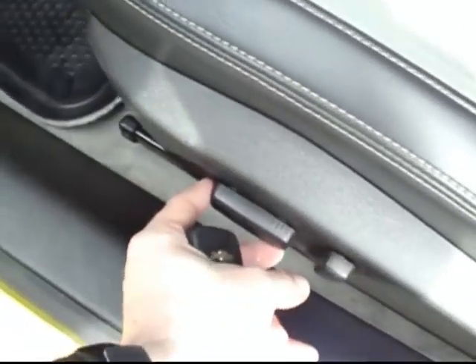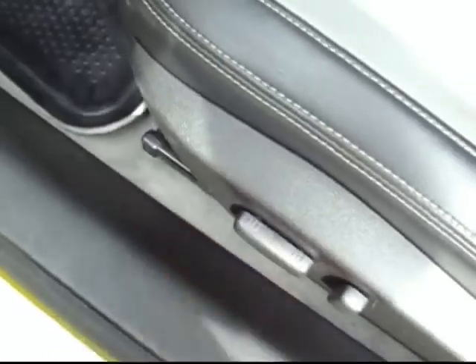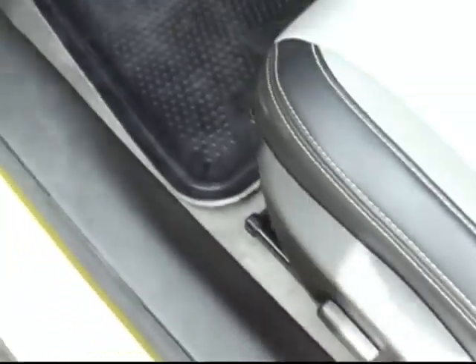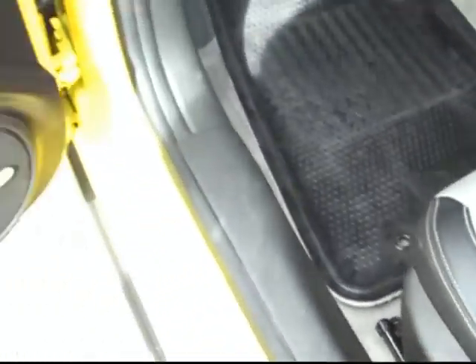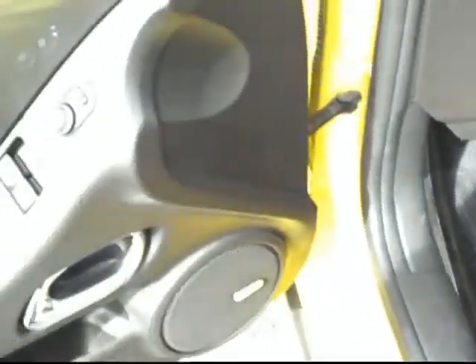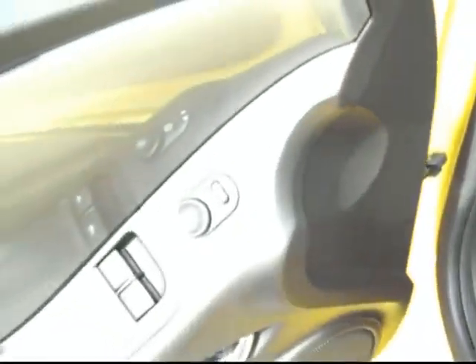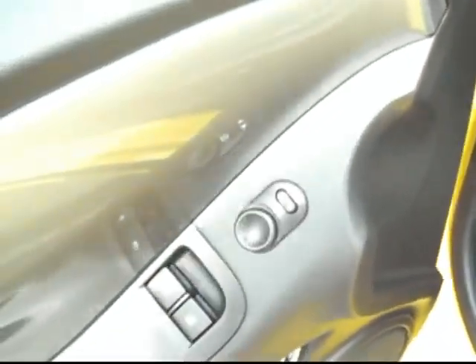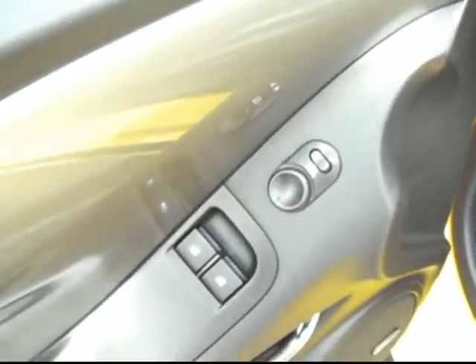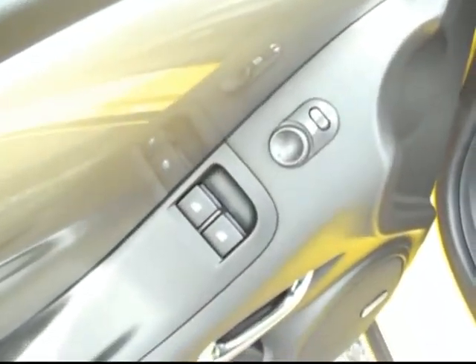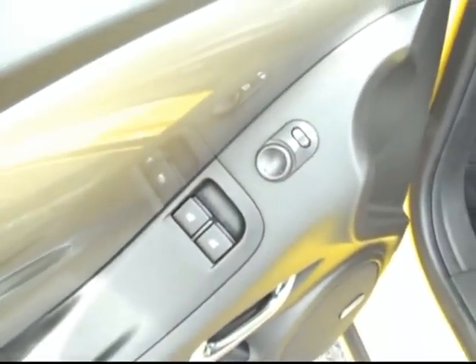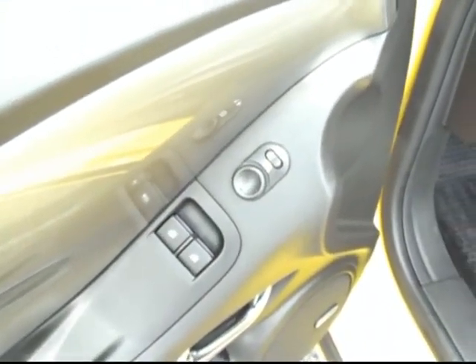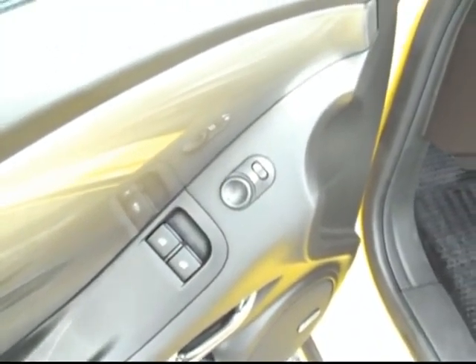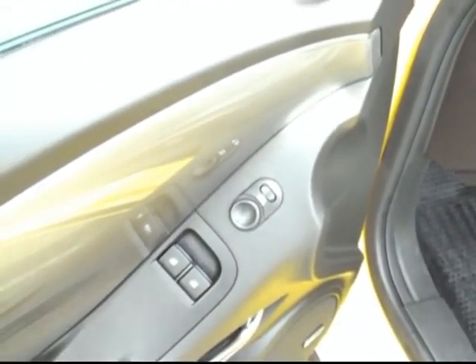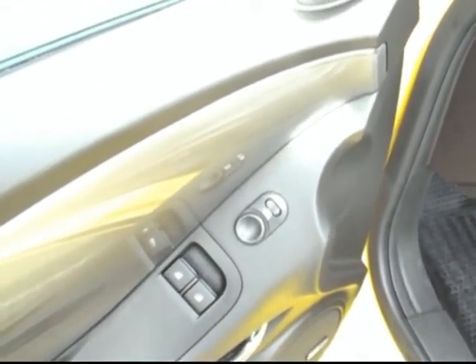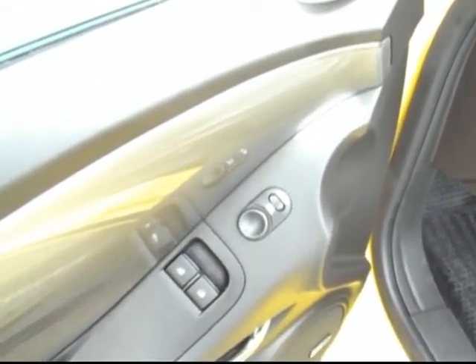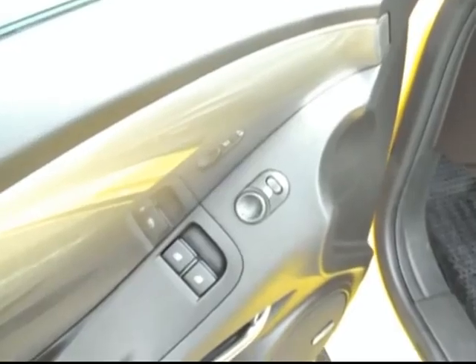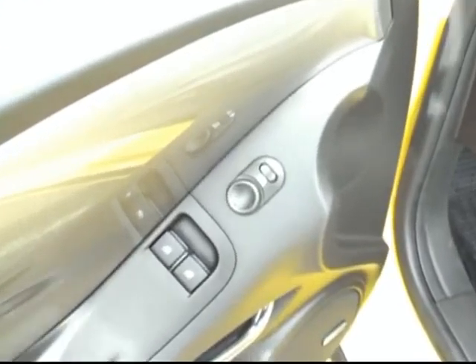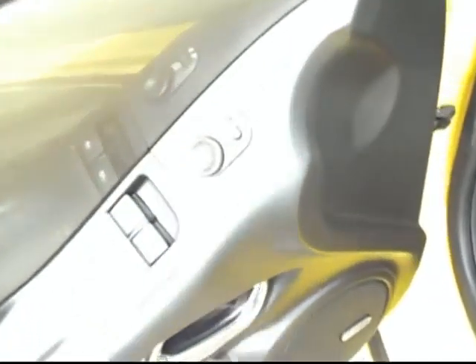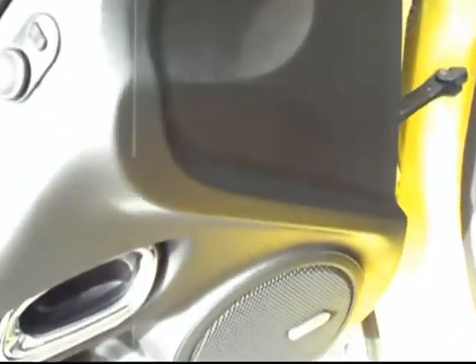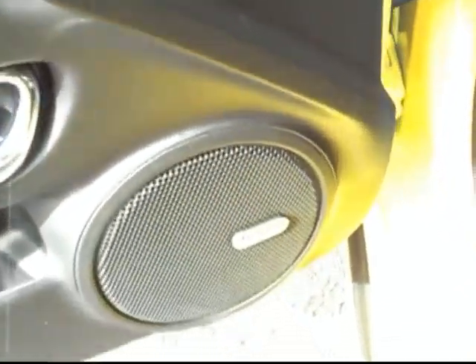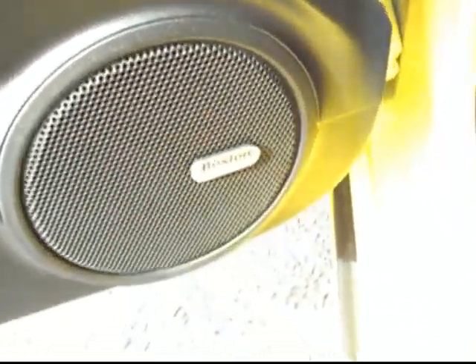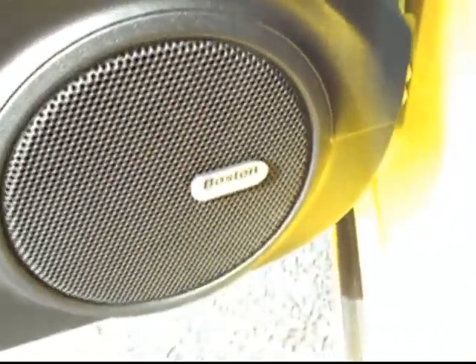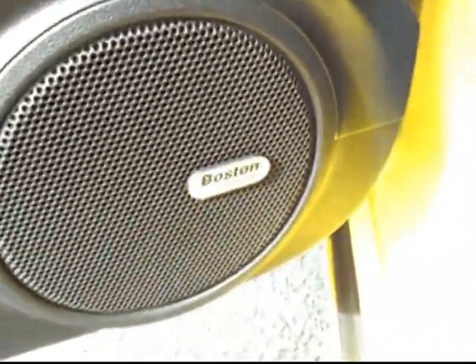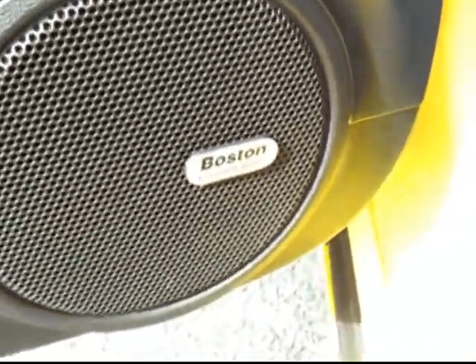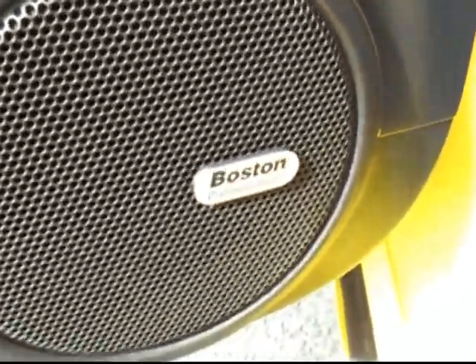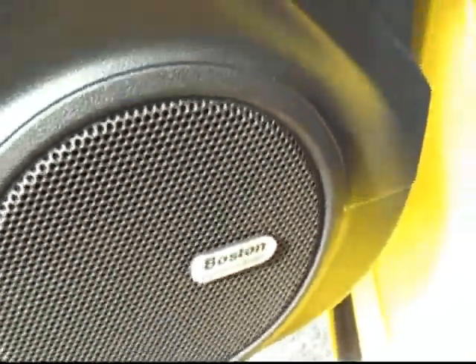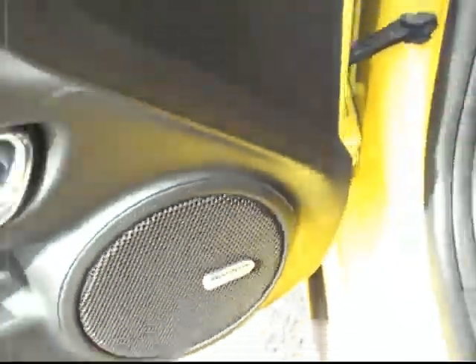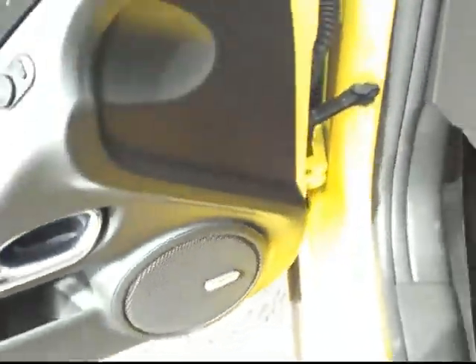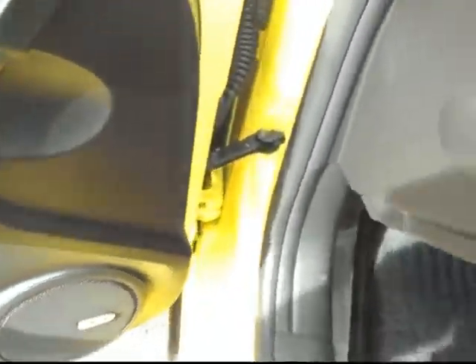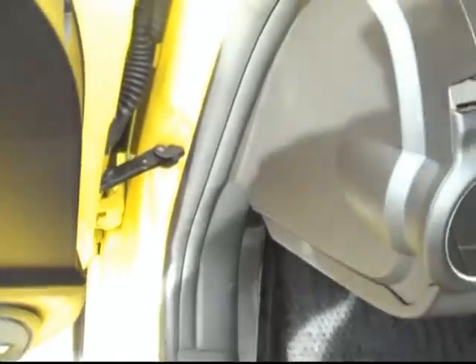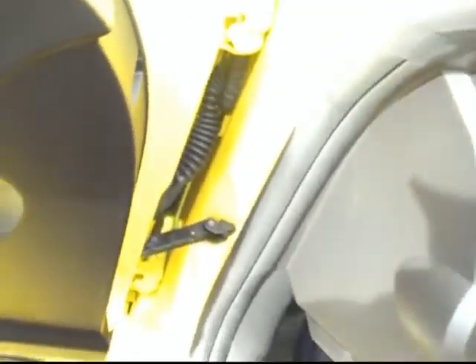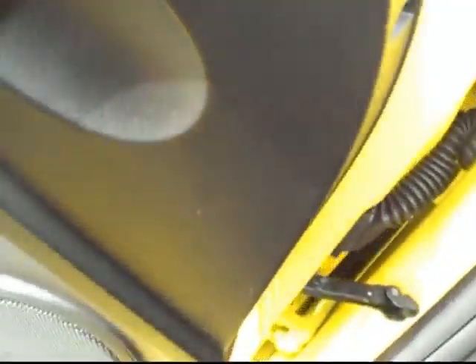We've also got the power seats, of course the power locks on the power doors, power windows and power mirrors. We've also got a fantastic sounding Boston premium sound system.